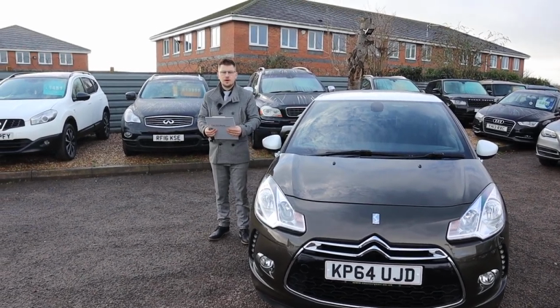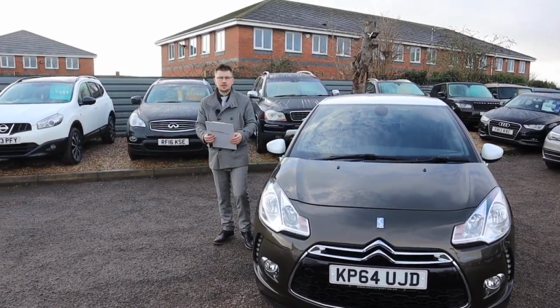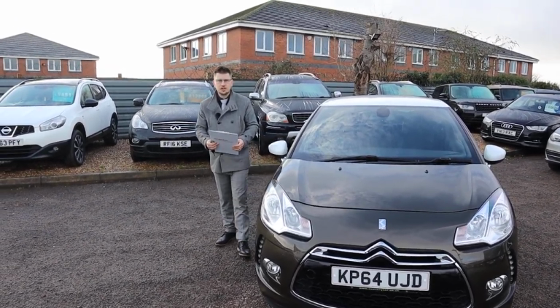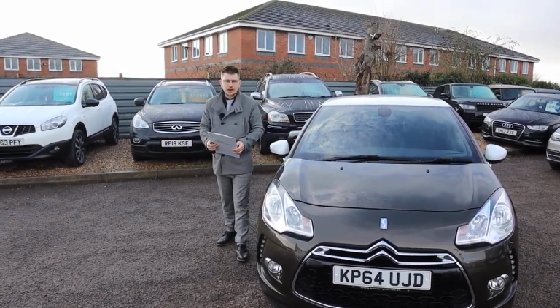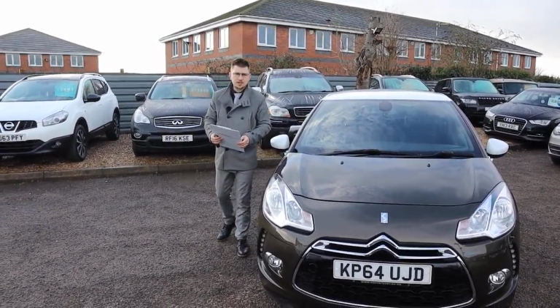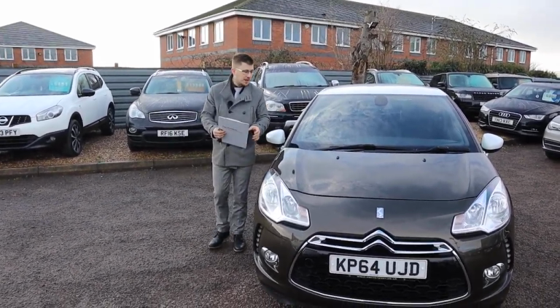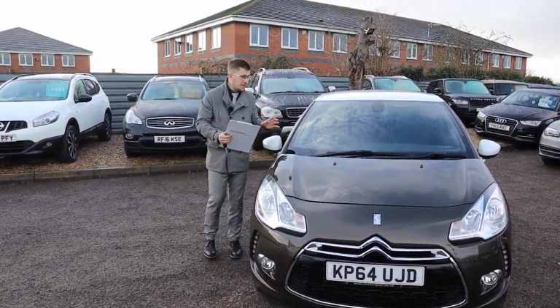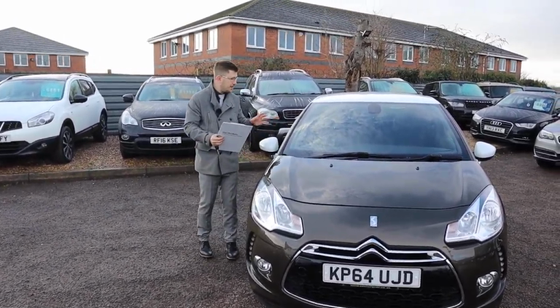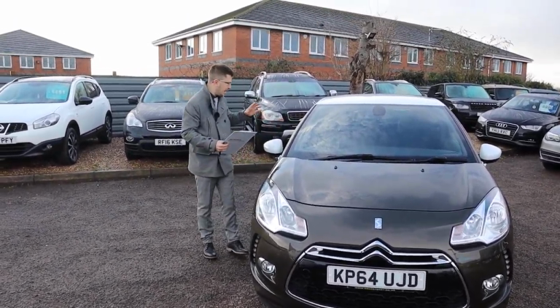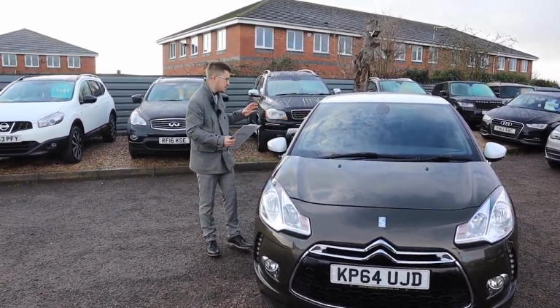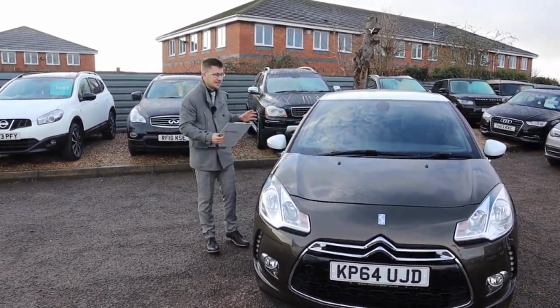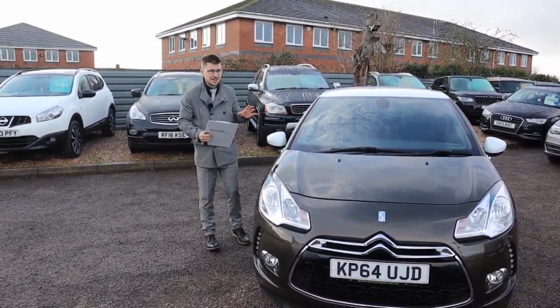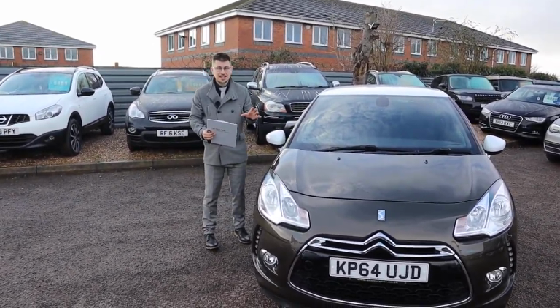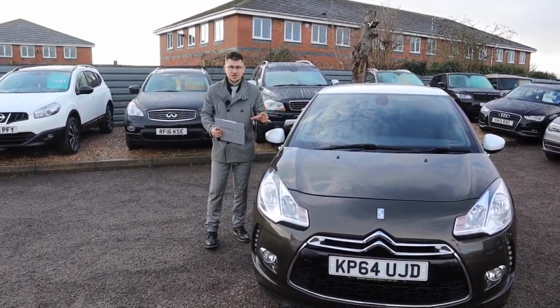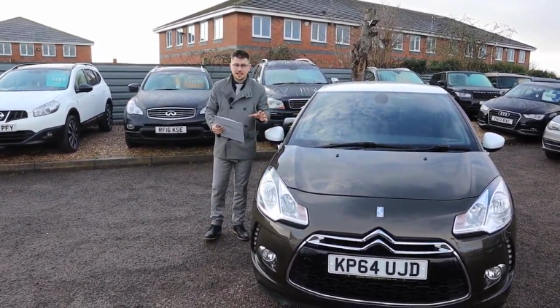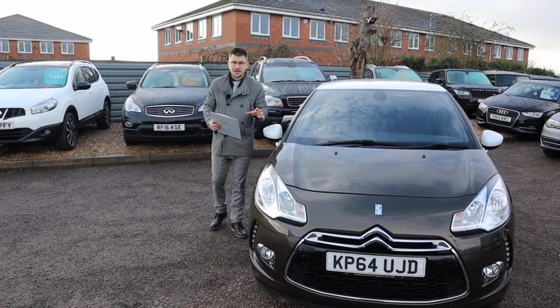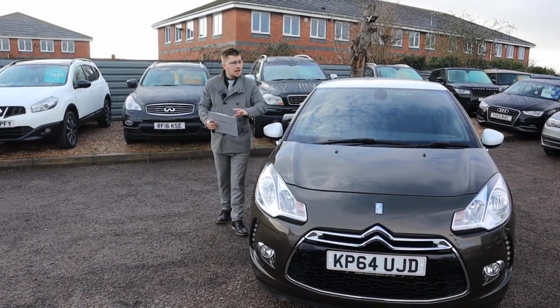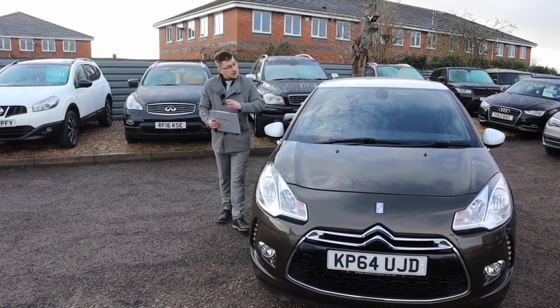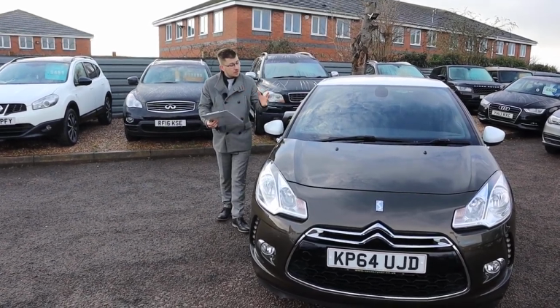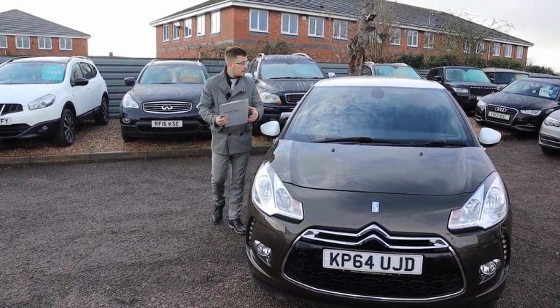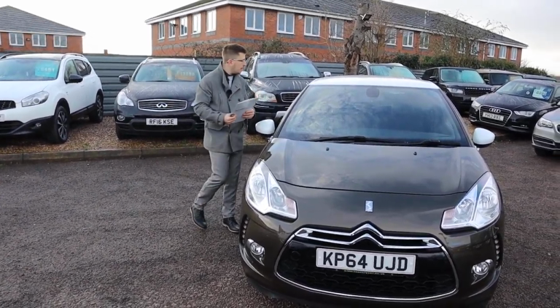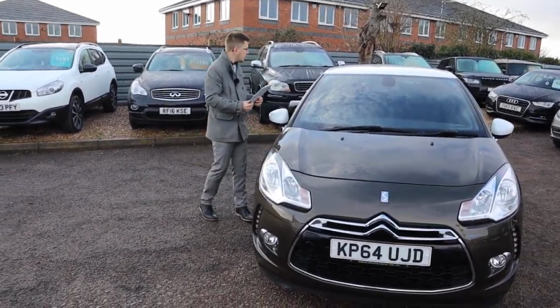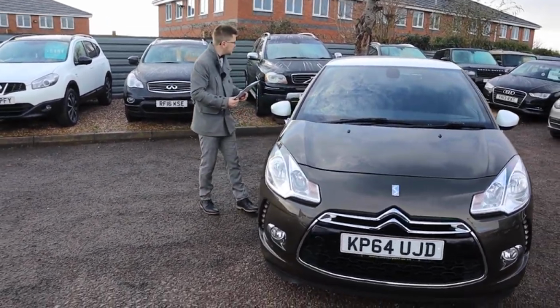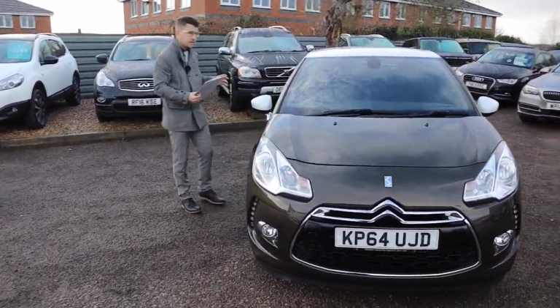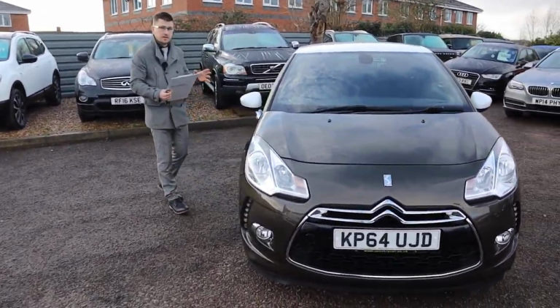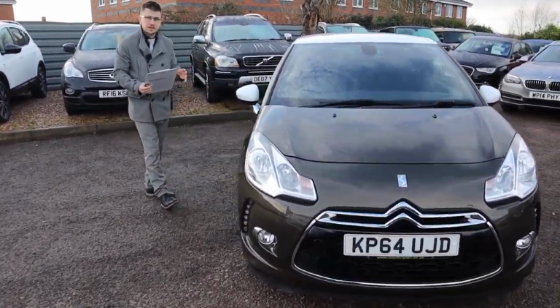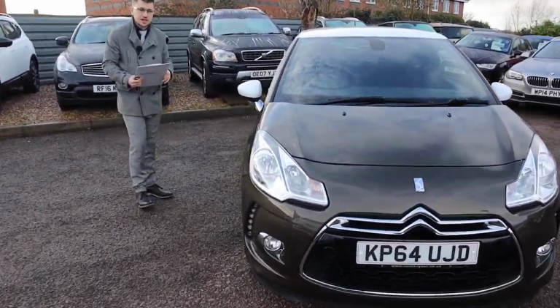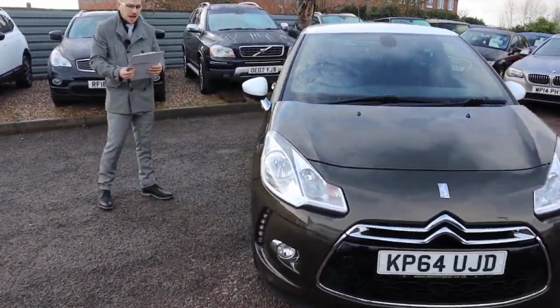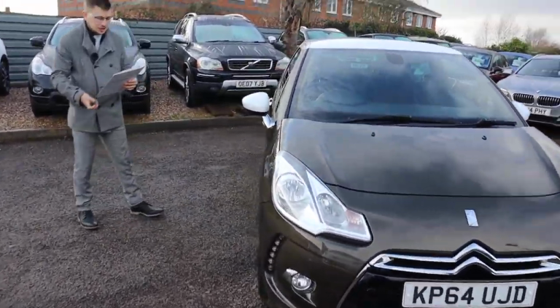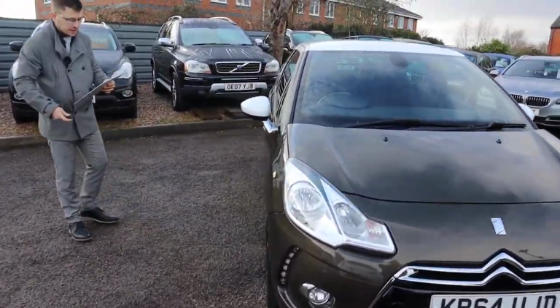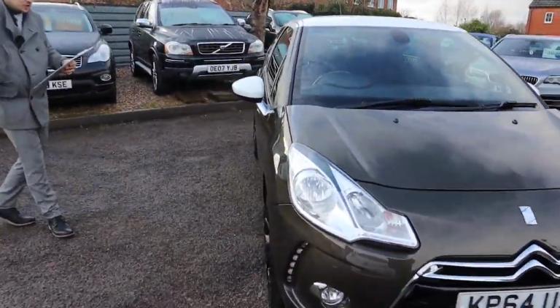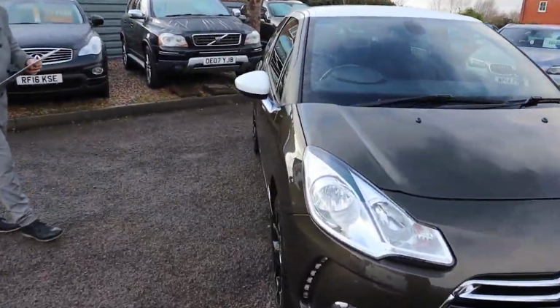Welcome to Country Car, my name's Tom. Here we have an absolutely stunning Citroen DS3. We're going to give you a walk around the car today, show you a few of the features and the general condition of it.